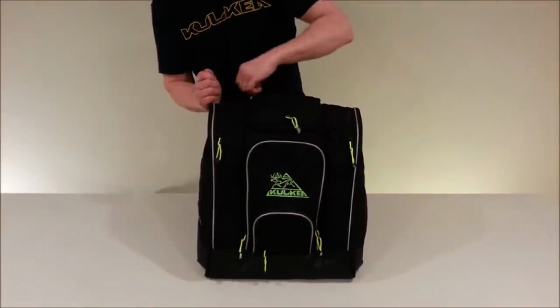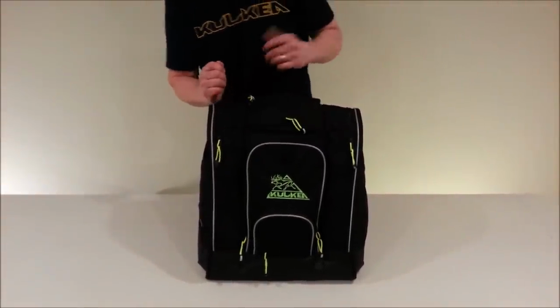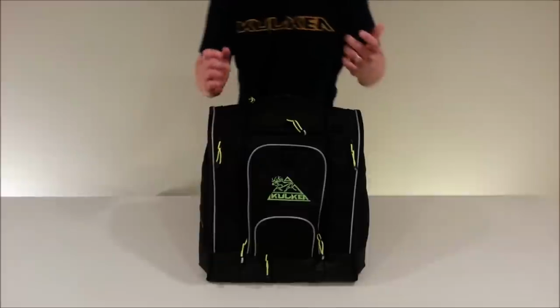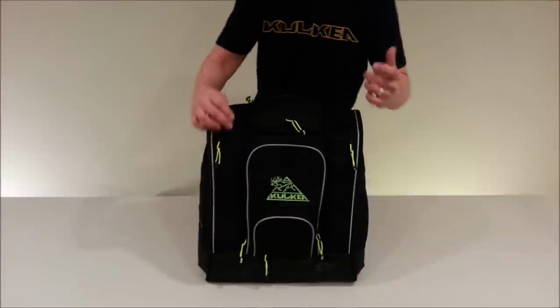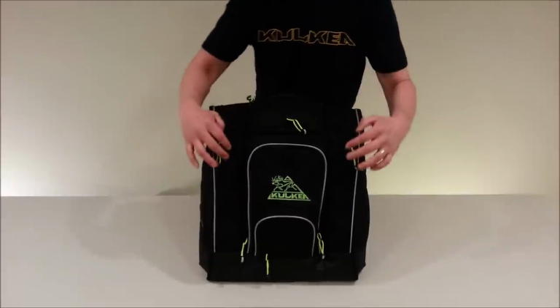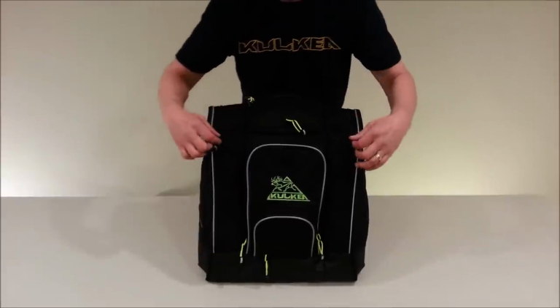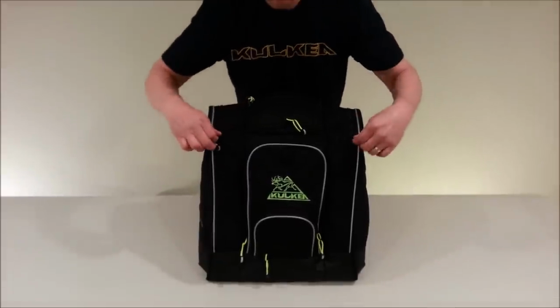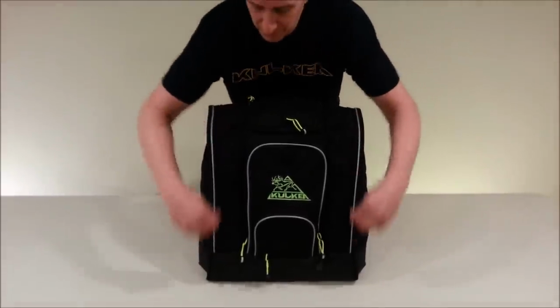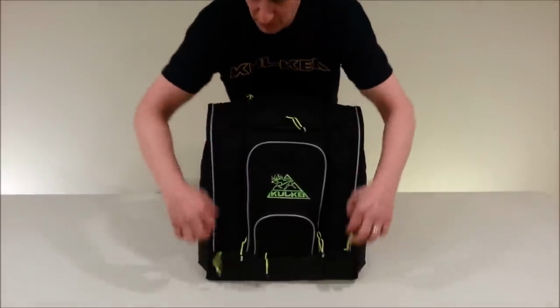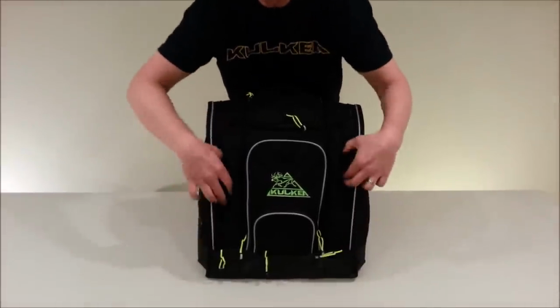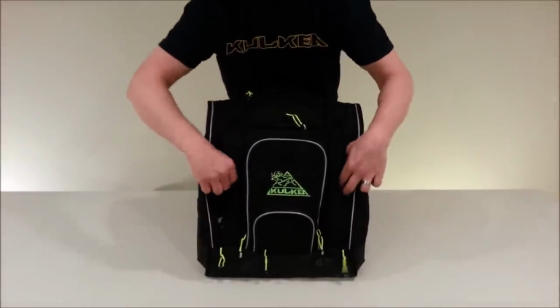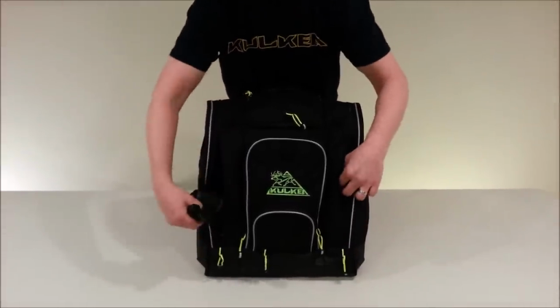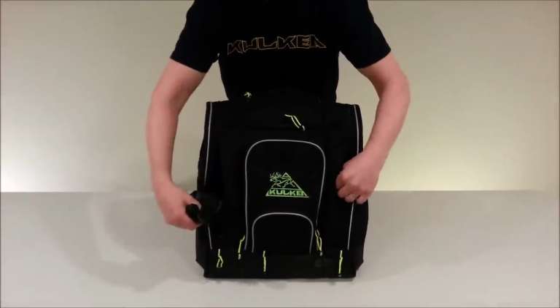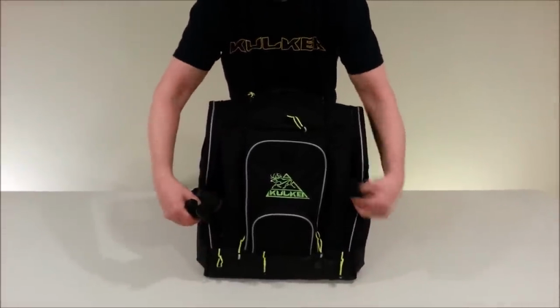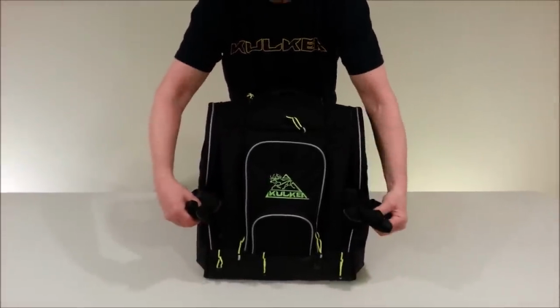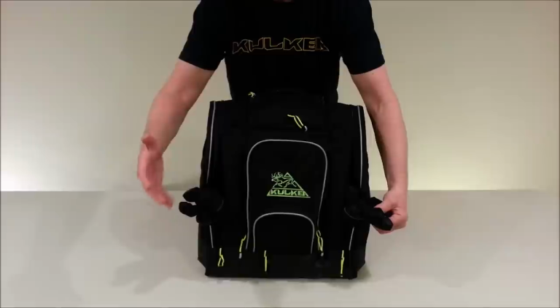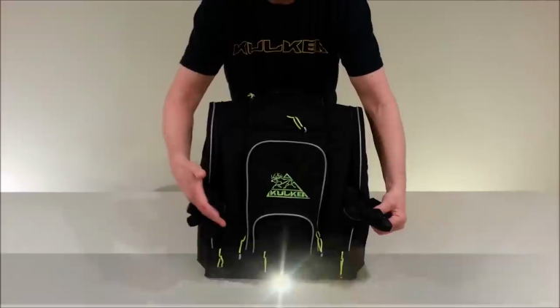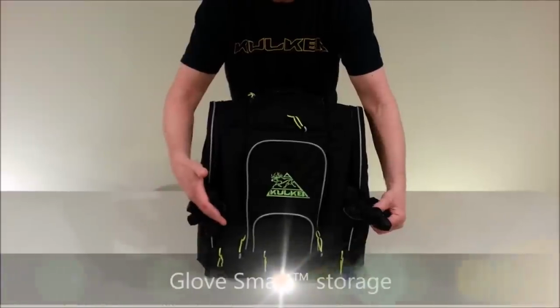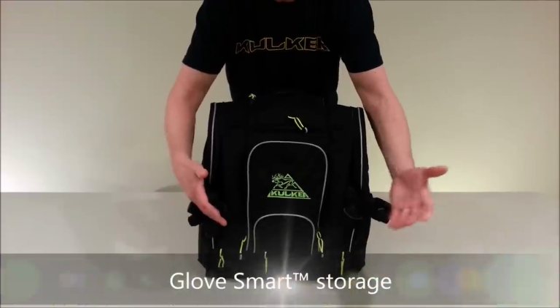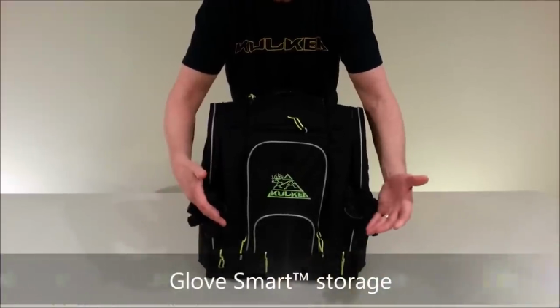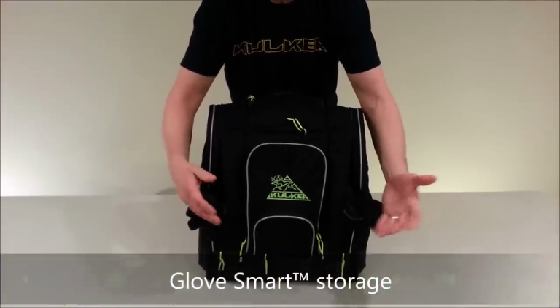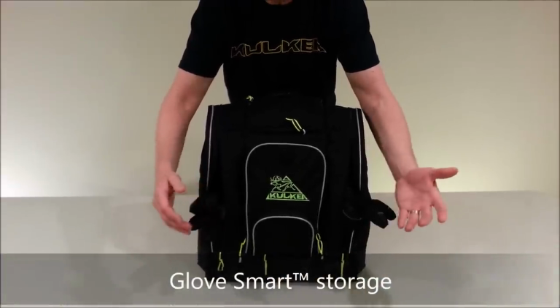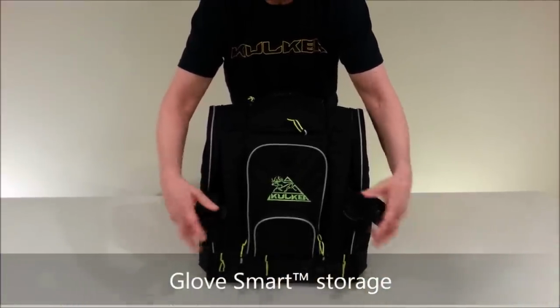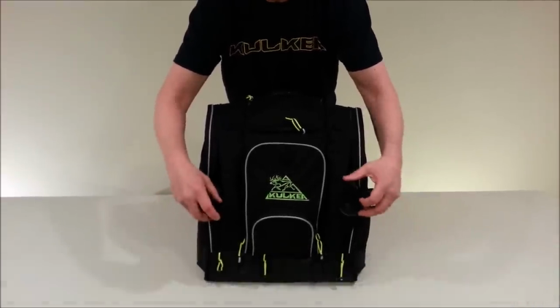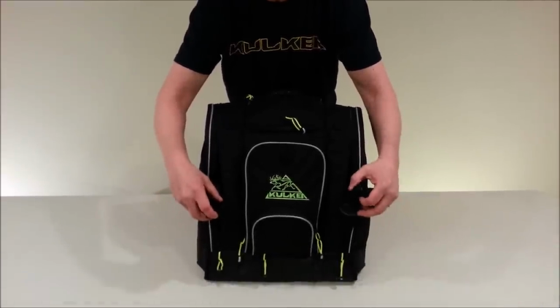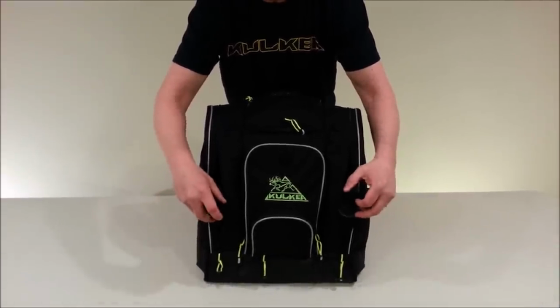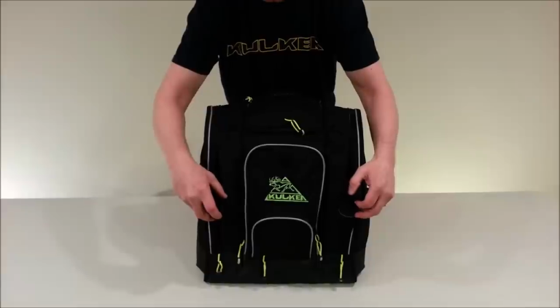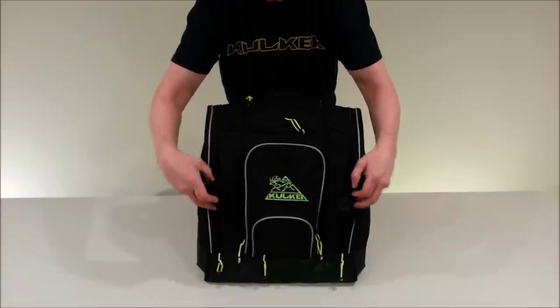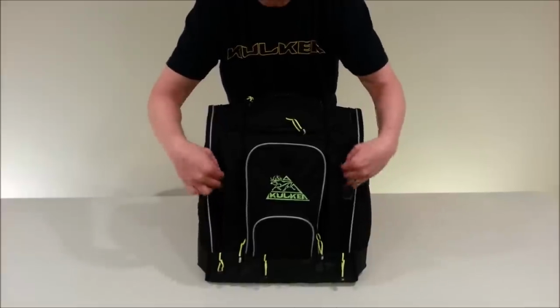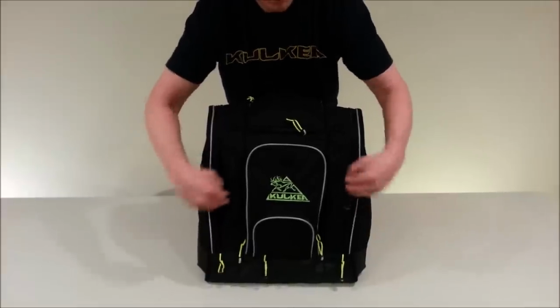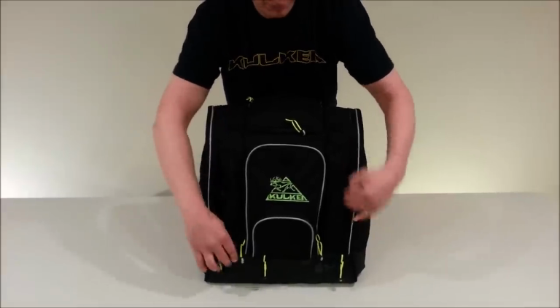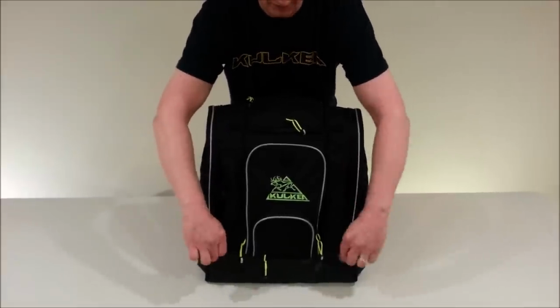Next, we allow you to keep track of your gloves — one glove here, one glove here, or one pair here, or one pair here. Either way, don't leave the lodge or your home without your gloves. Keep track of them.